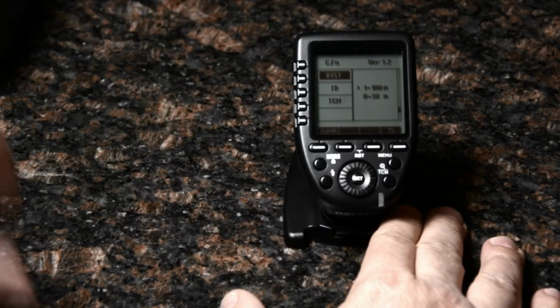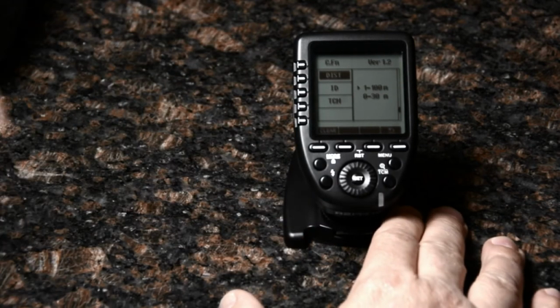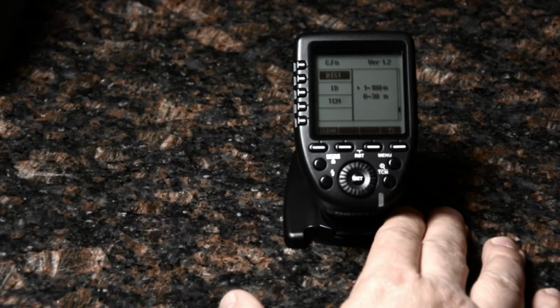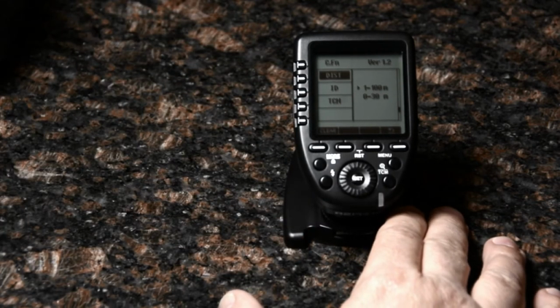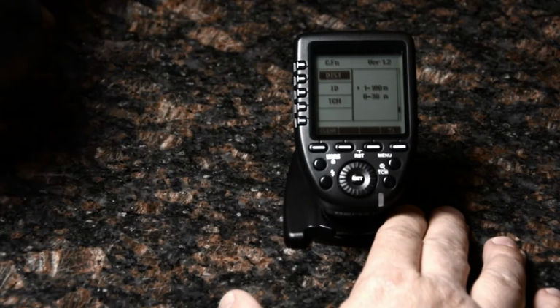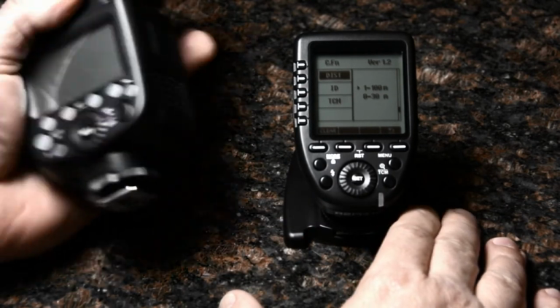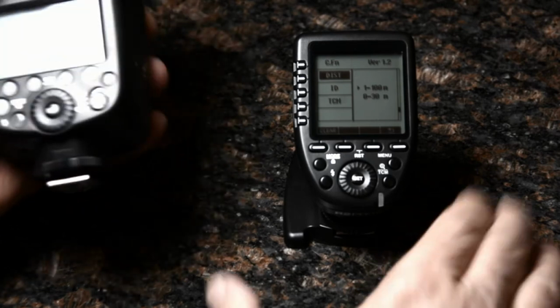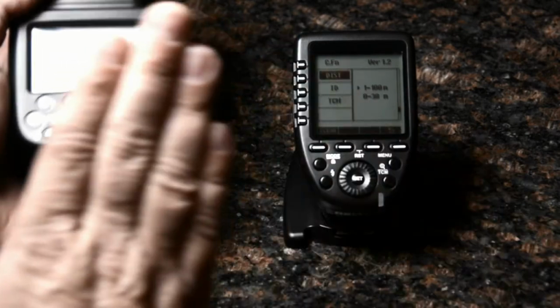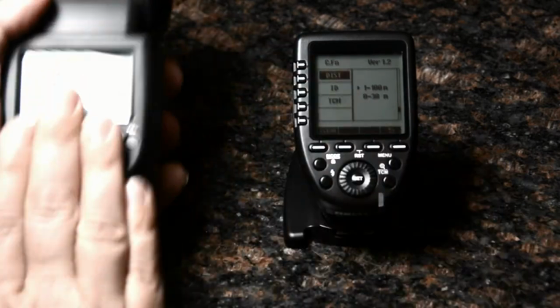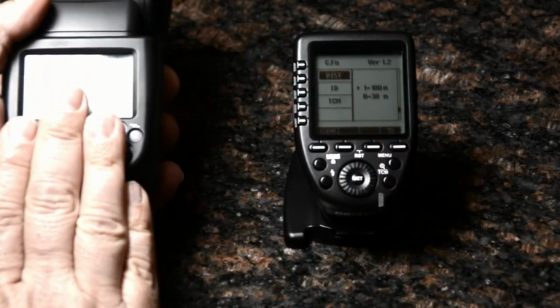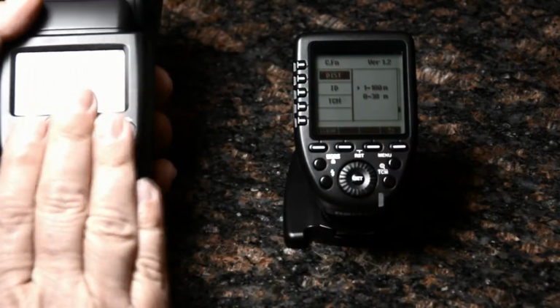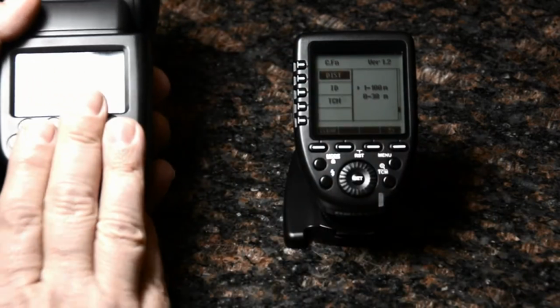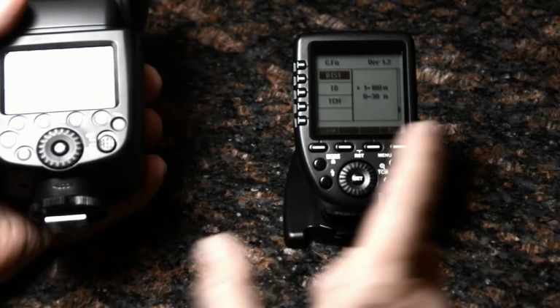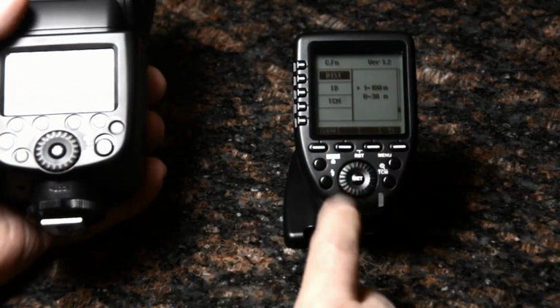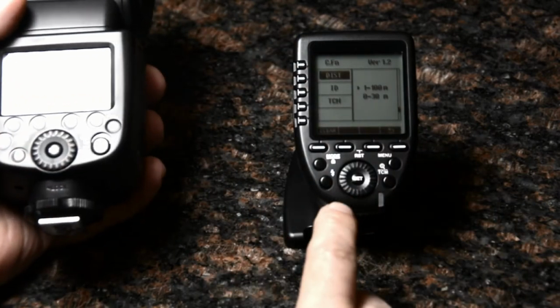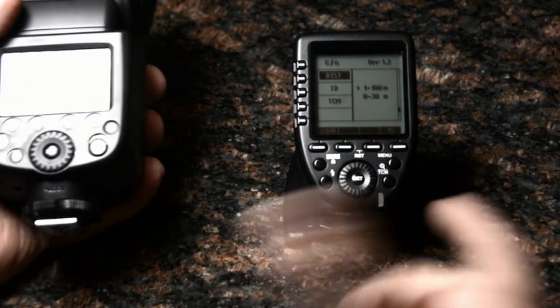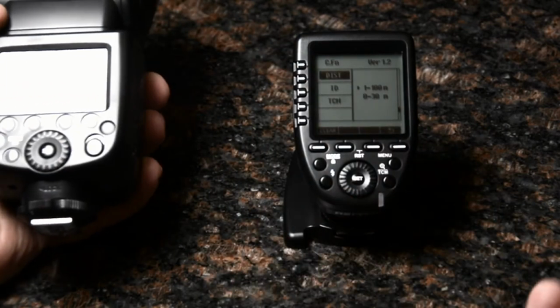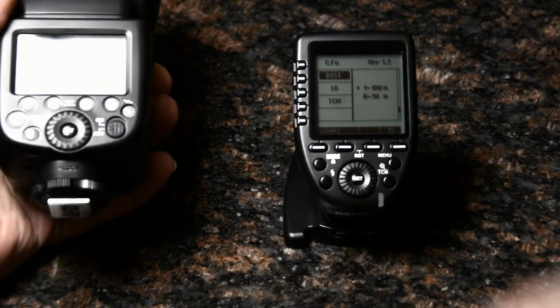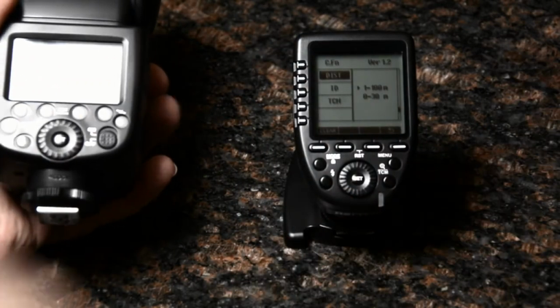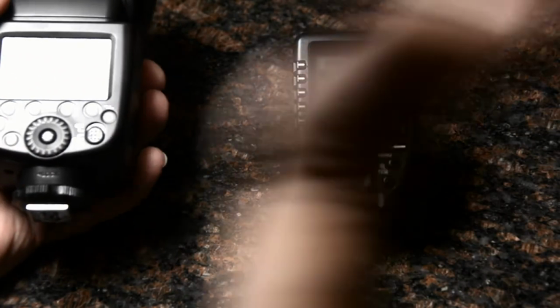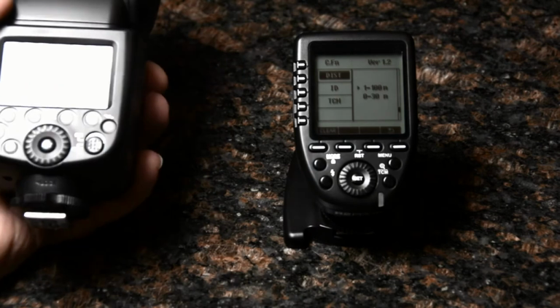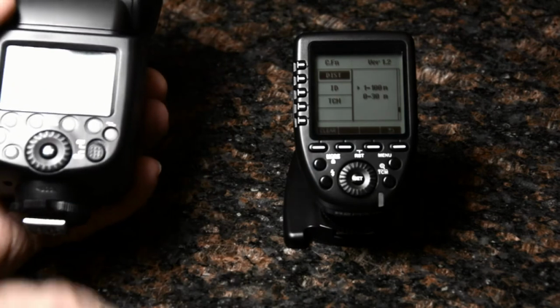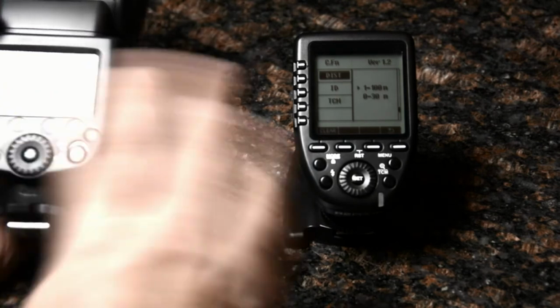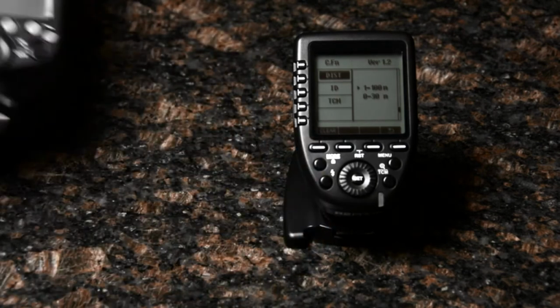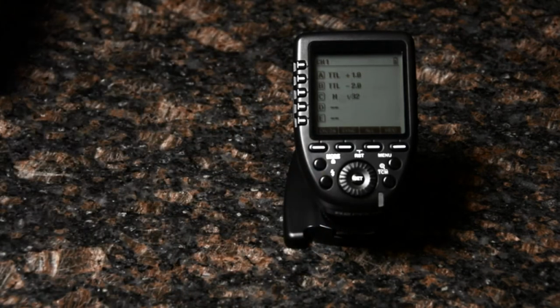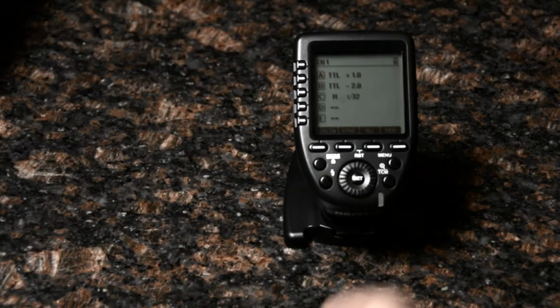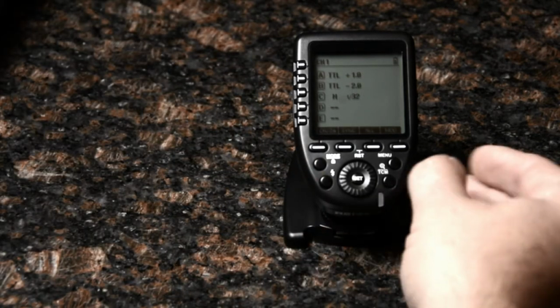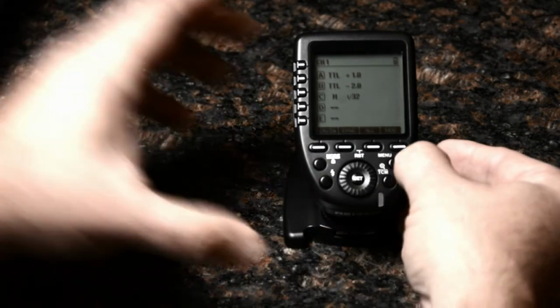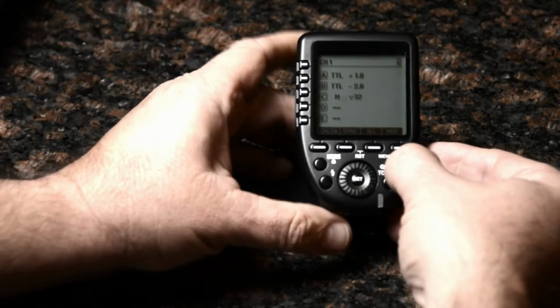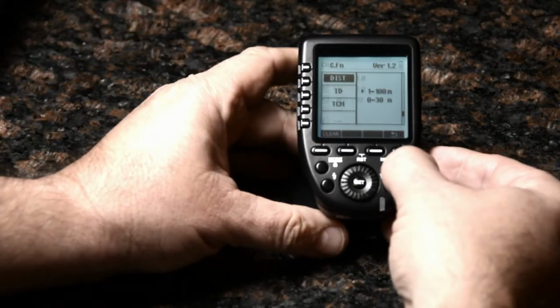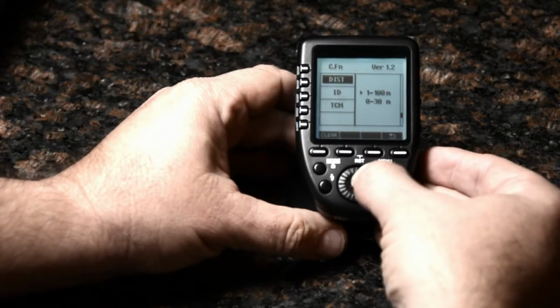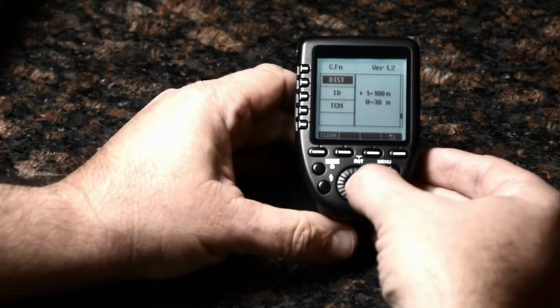But indoors, if your receiver is too close to the transmitter, that power level is just going to walk over the top of it and it's not even going to fire. So you want to bring that gain down.